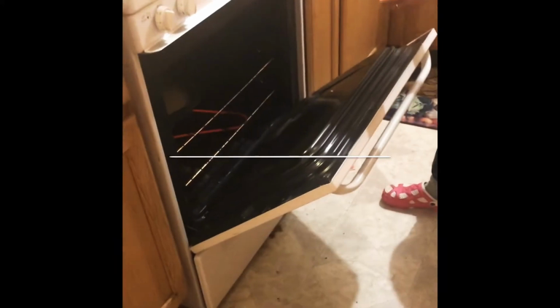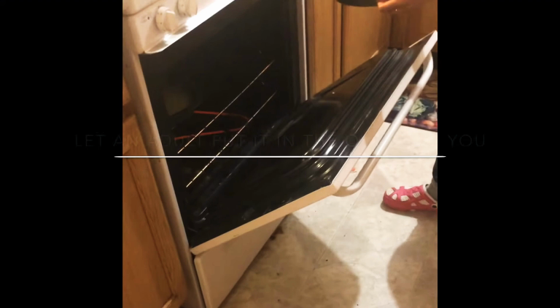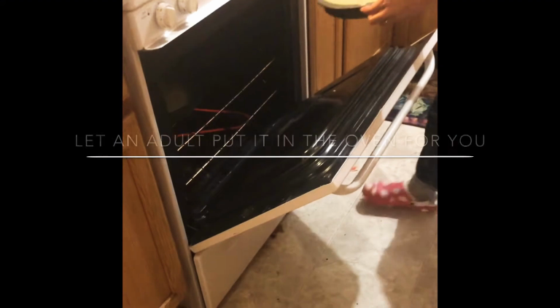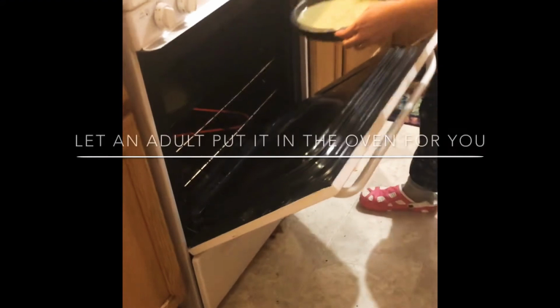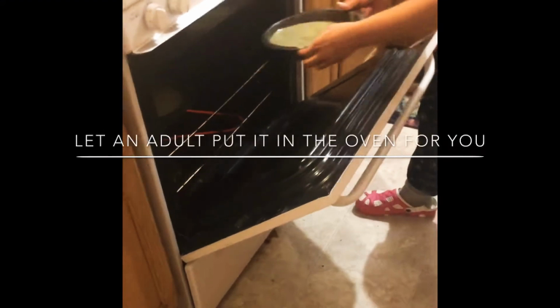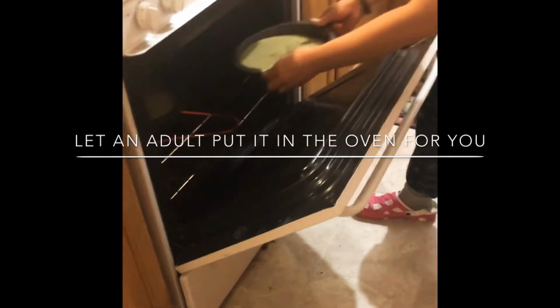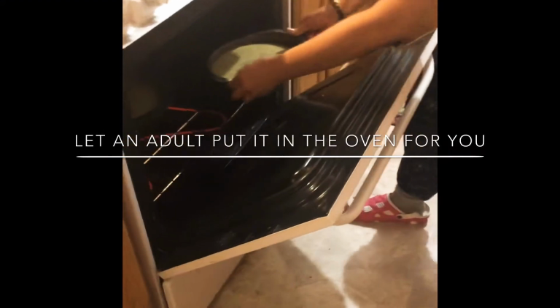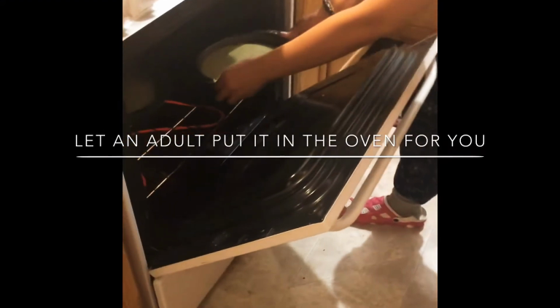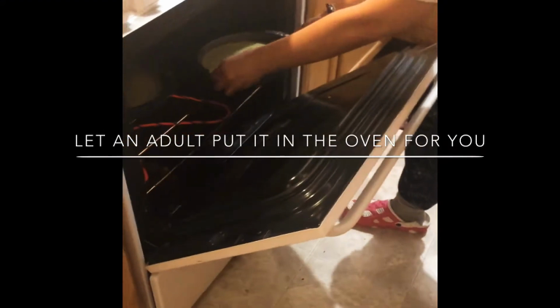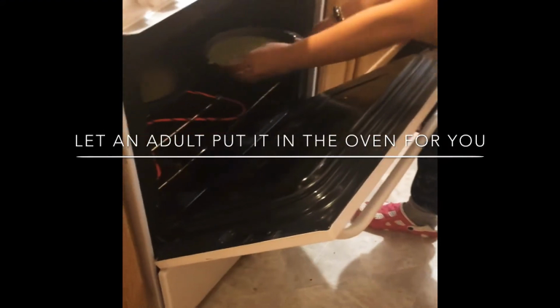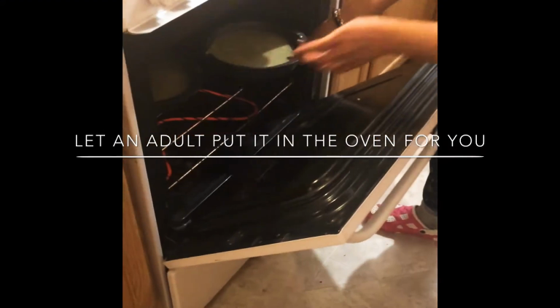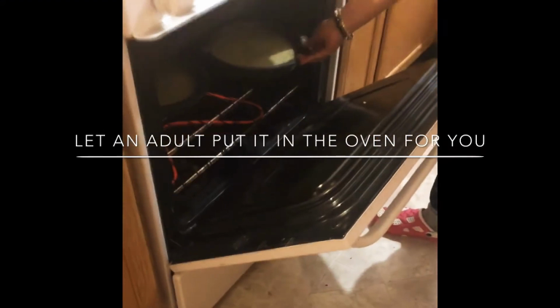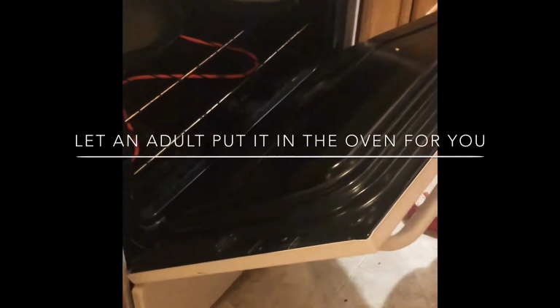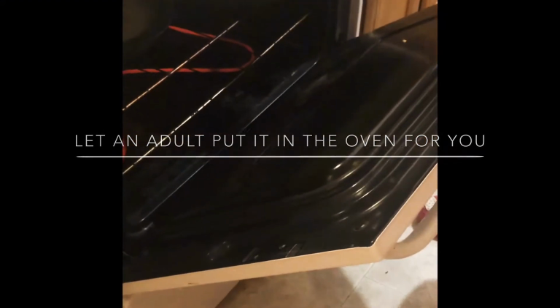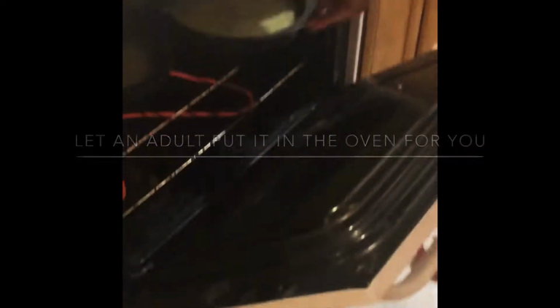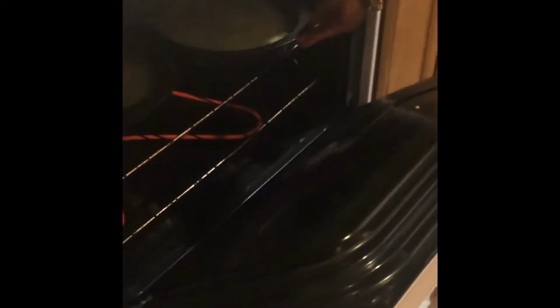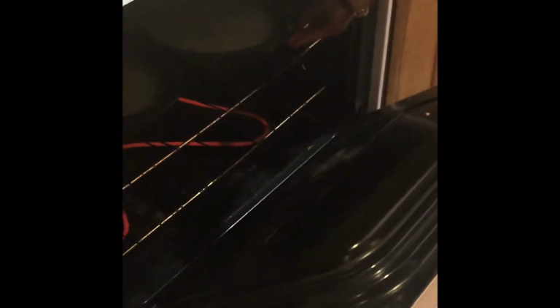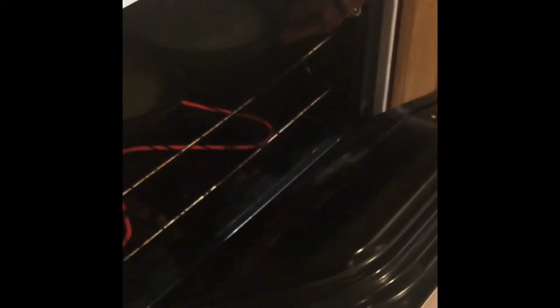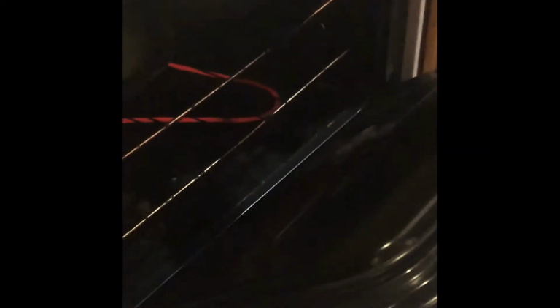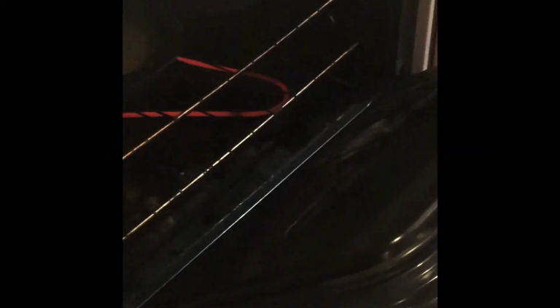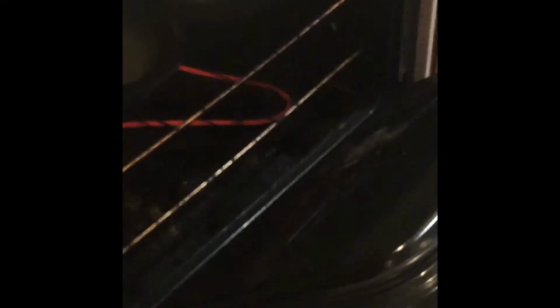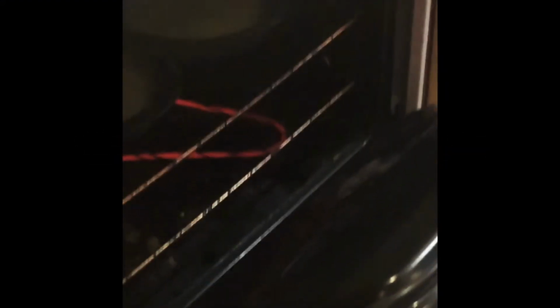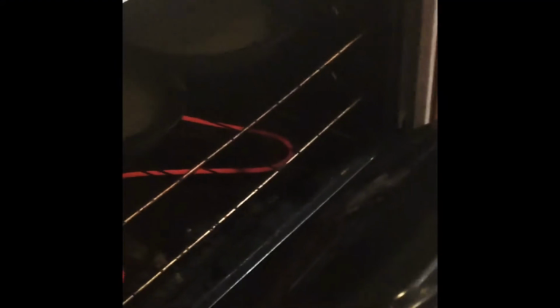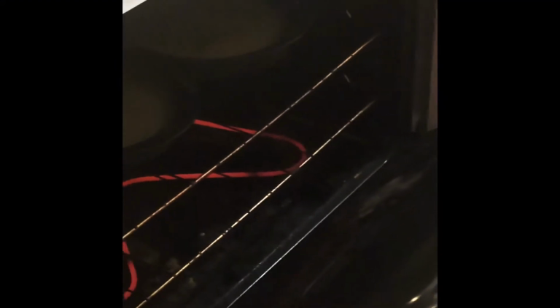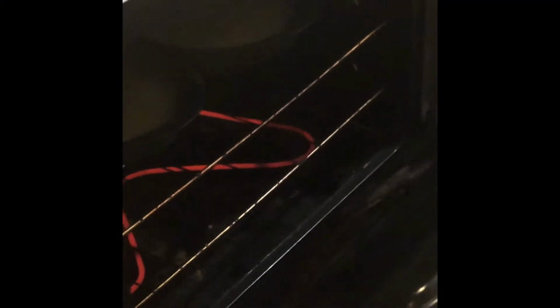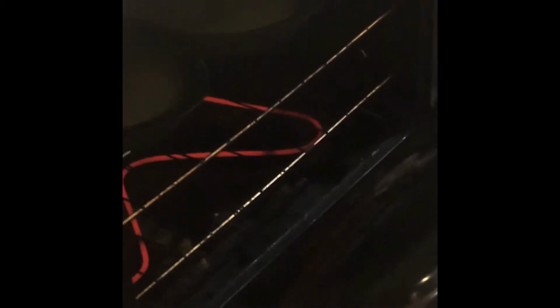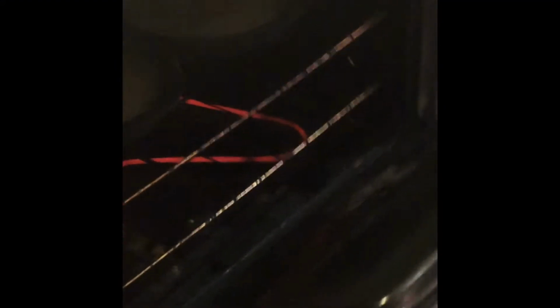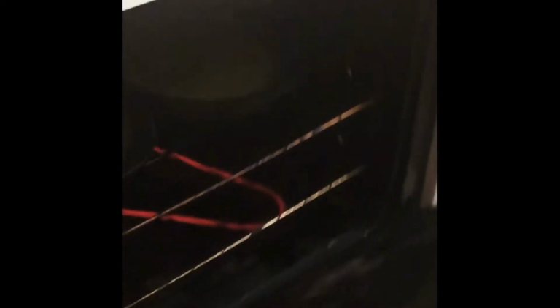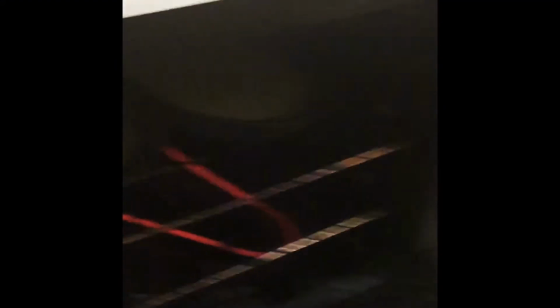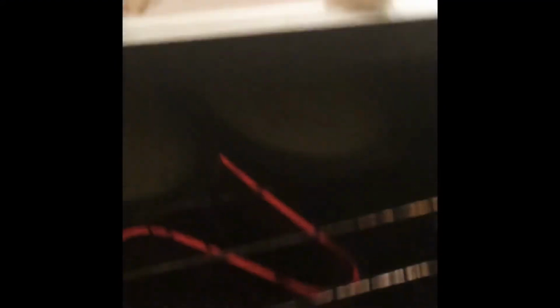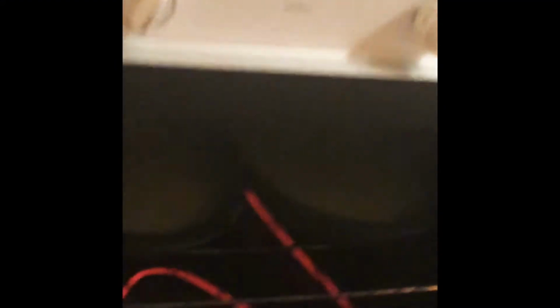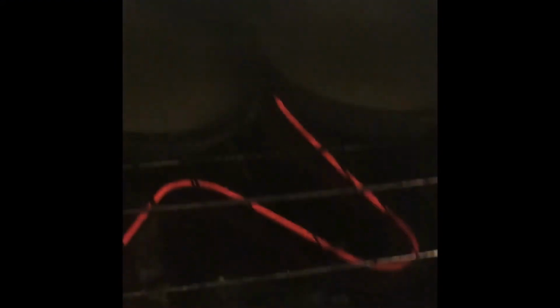Then let an adult put the cake into the oven for you. Do not do it by yourself. The oven is 350 degrees.